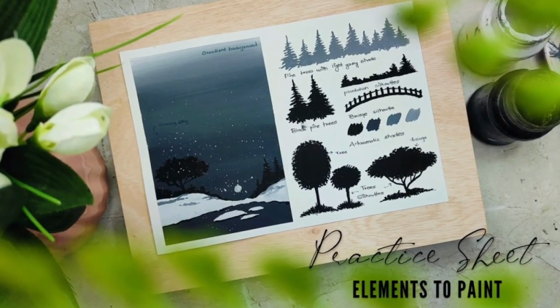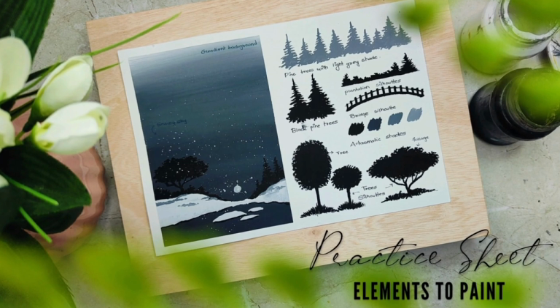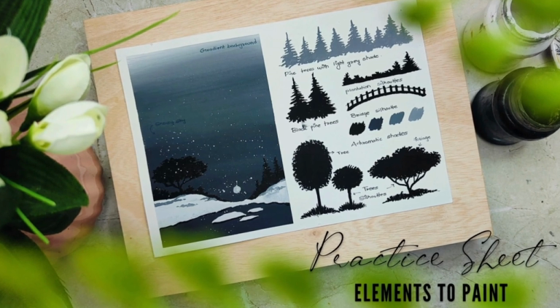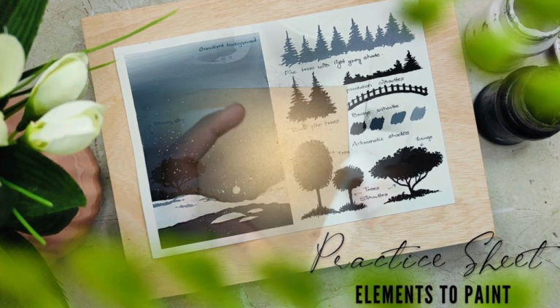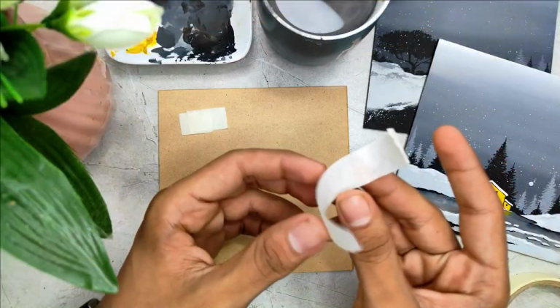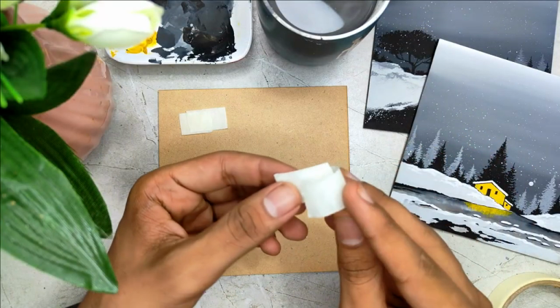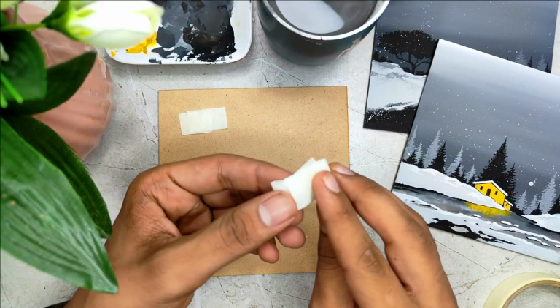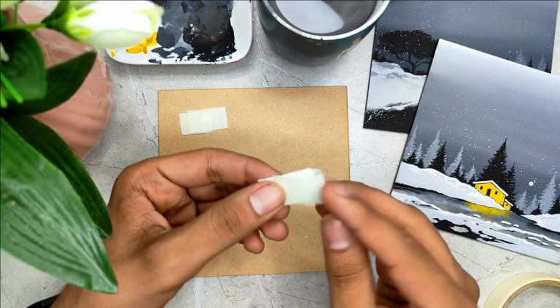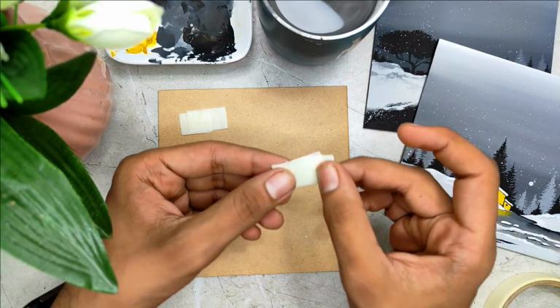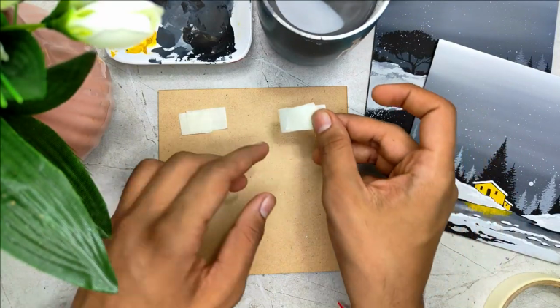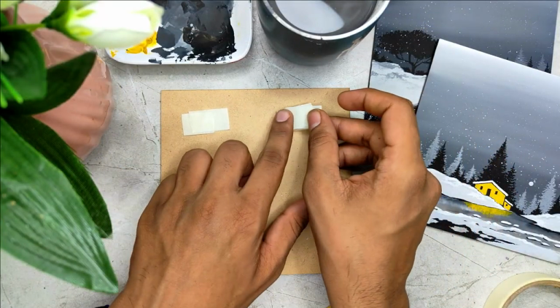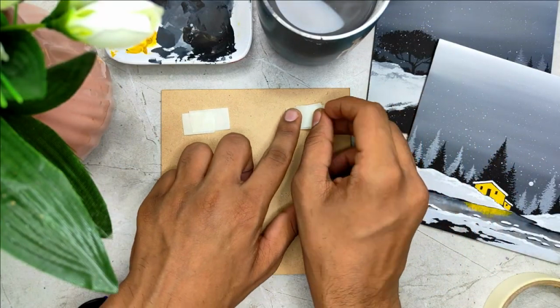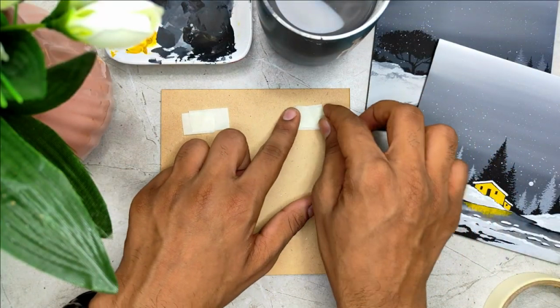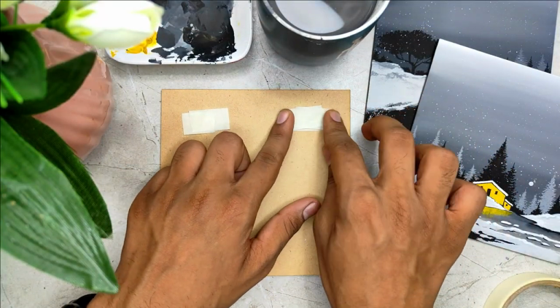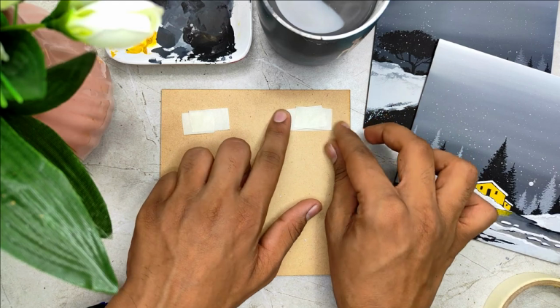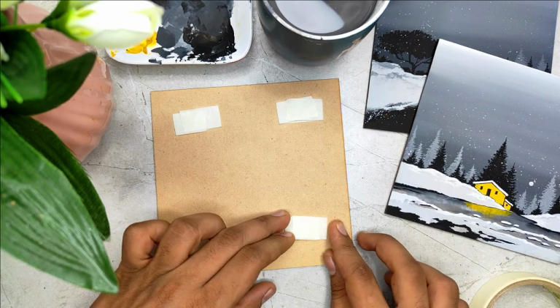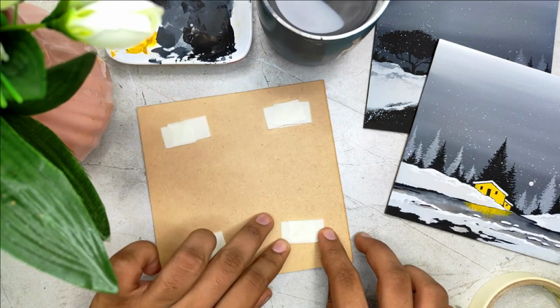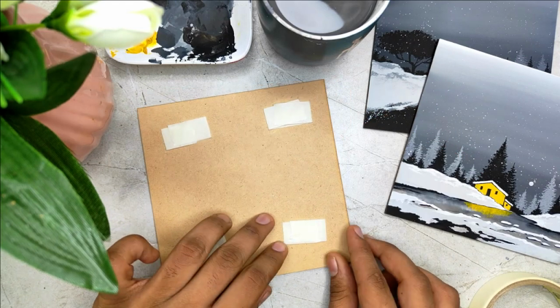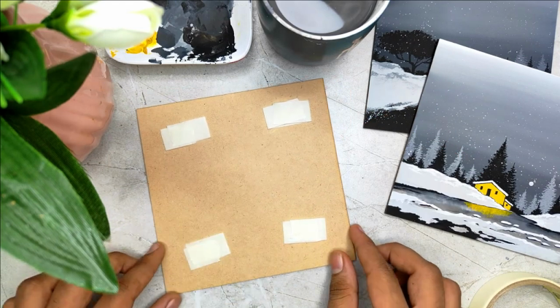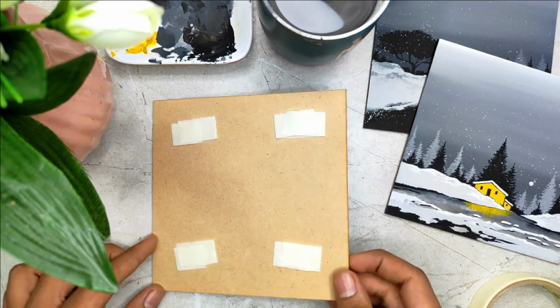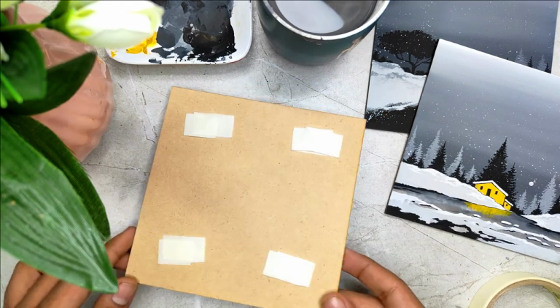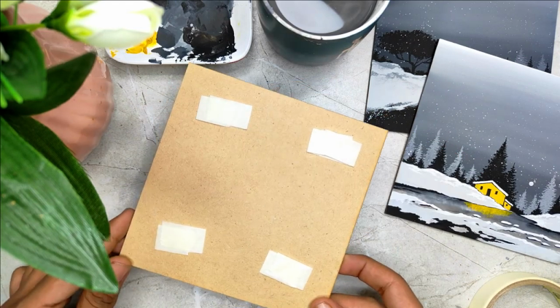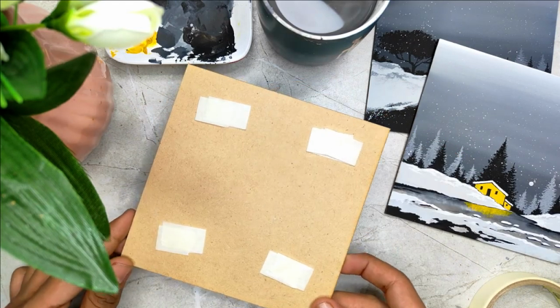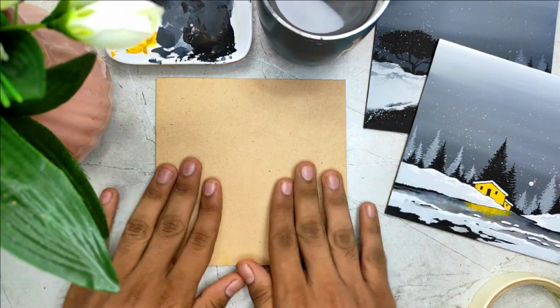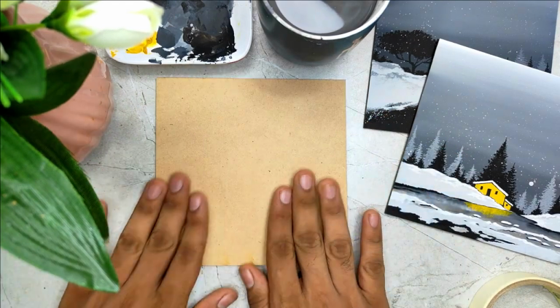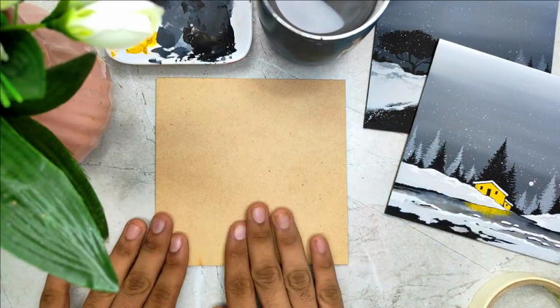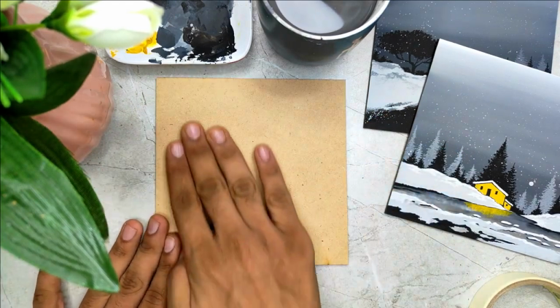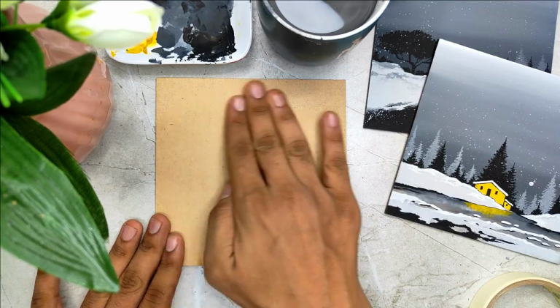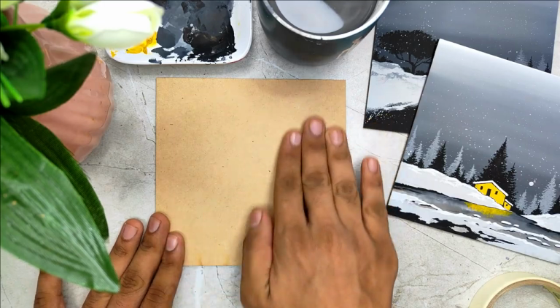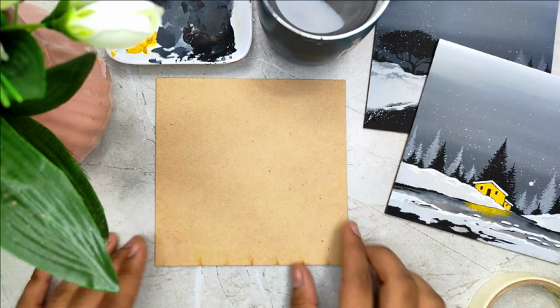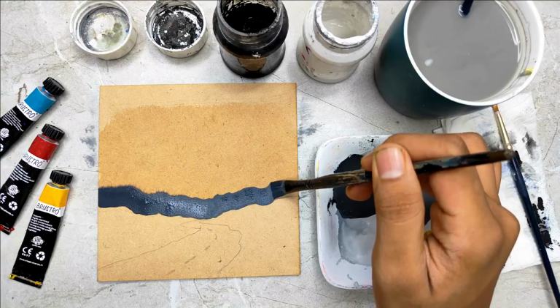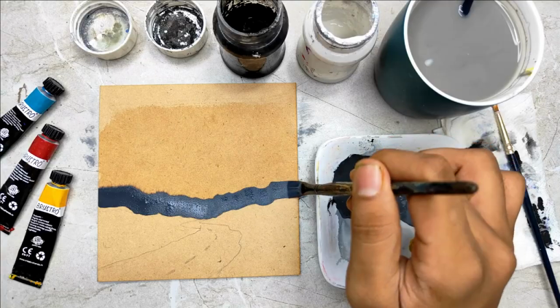We are going to create all three class projects on square coasters. In case you do not want to paint on coasters, you can use watercolor paper as well. I'll be teaching you how to place your coaster carefully on a desk surface so that it doesn't move.